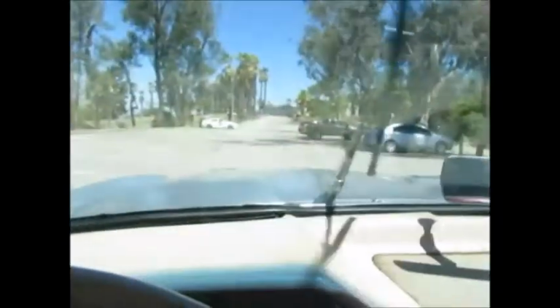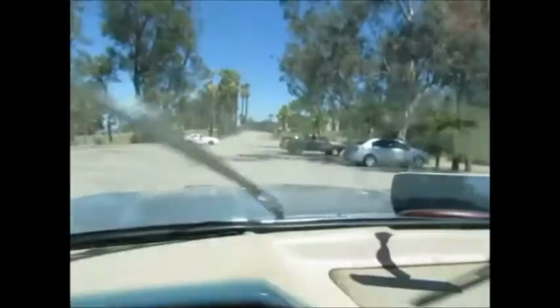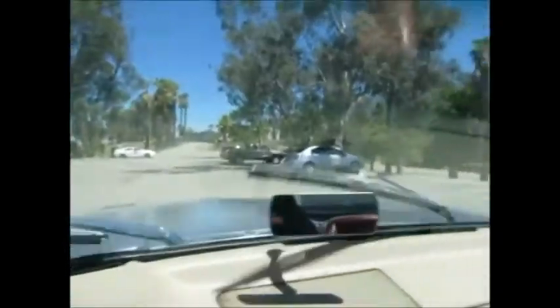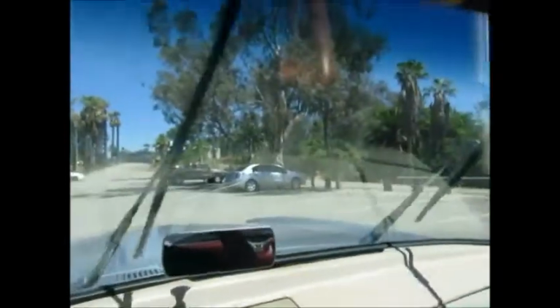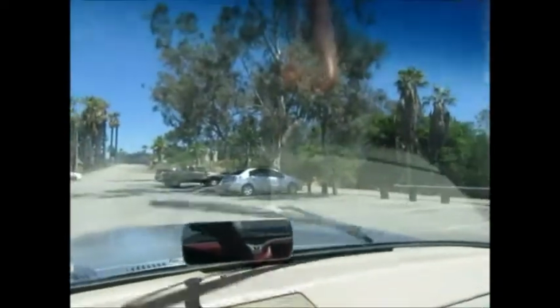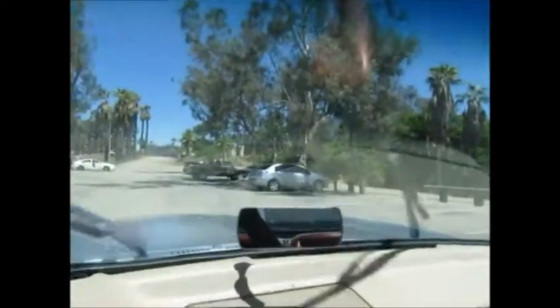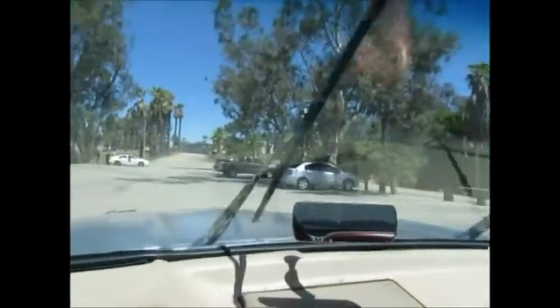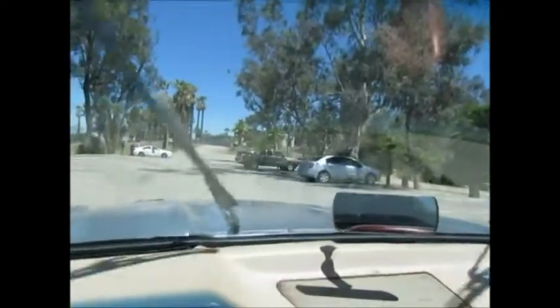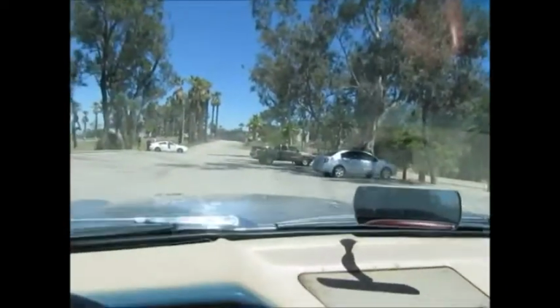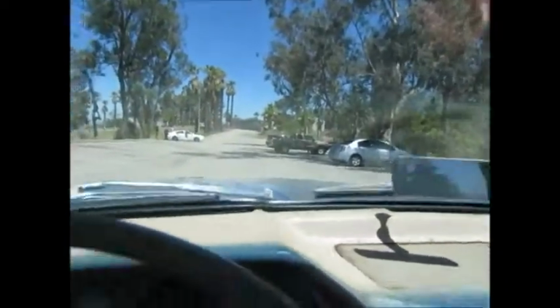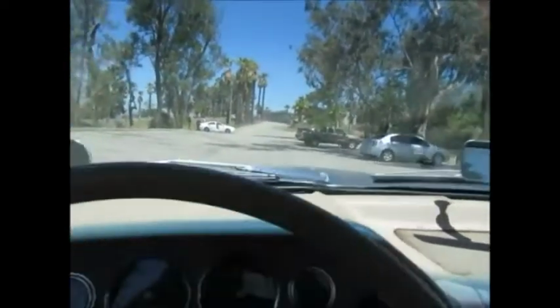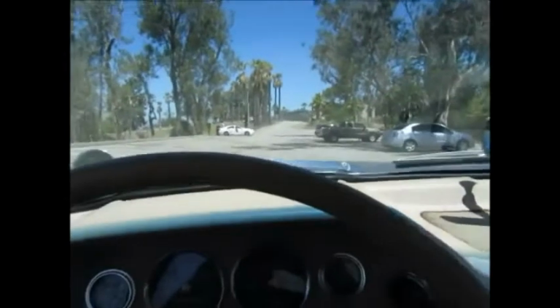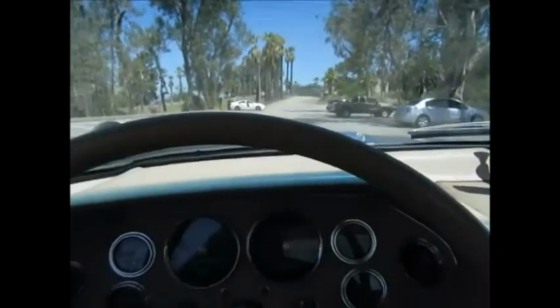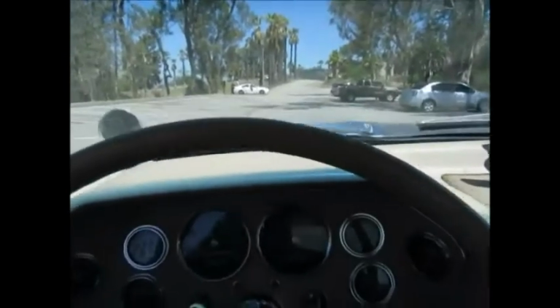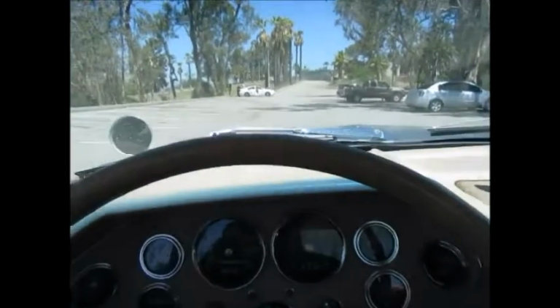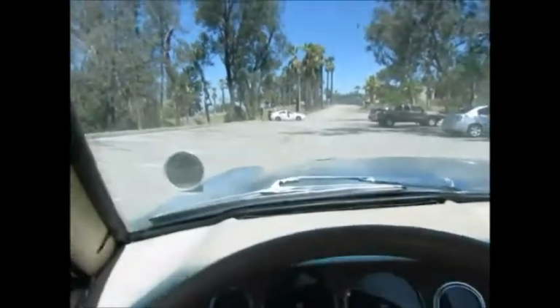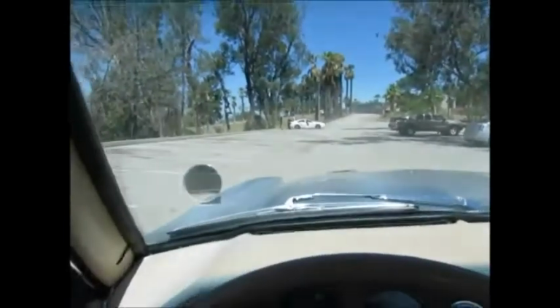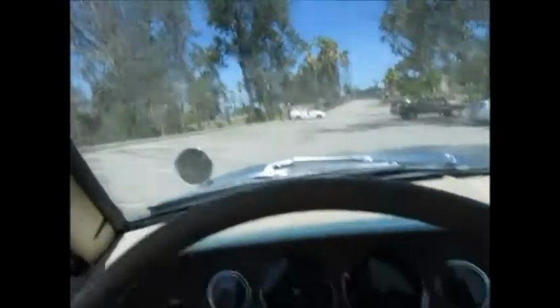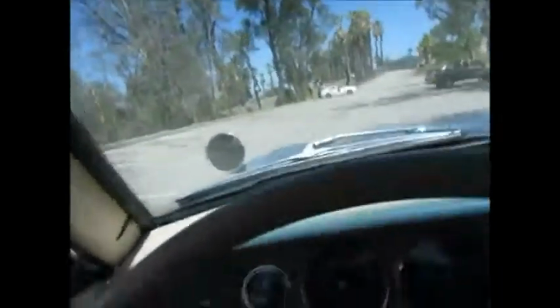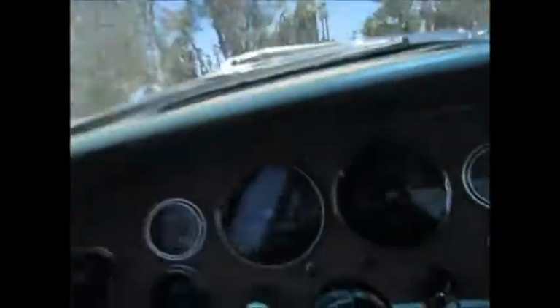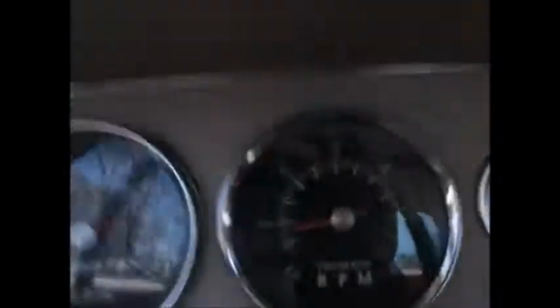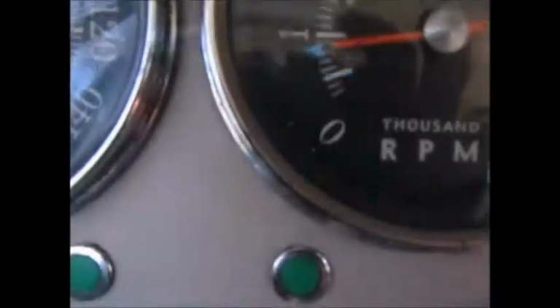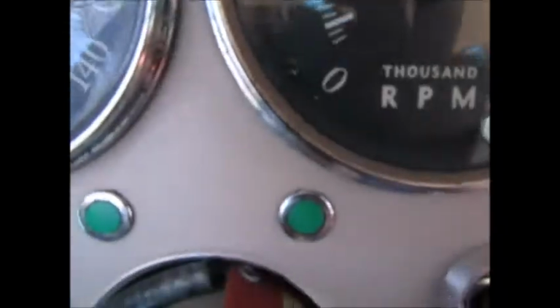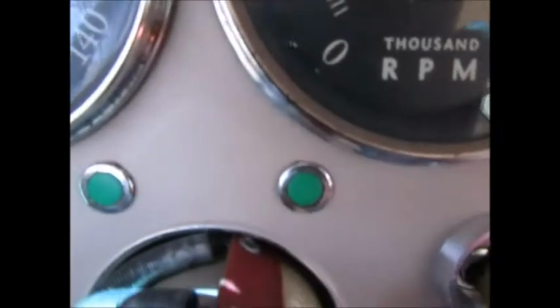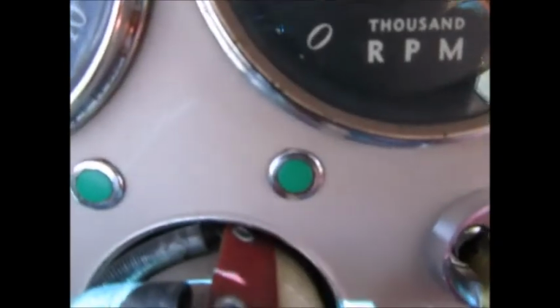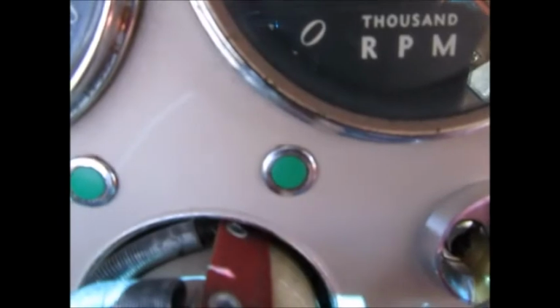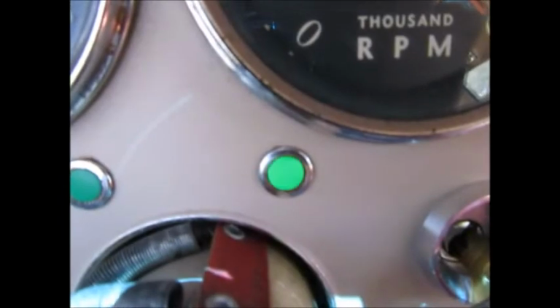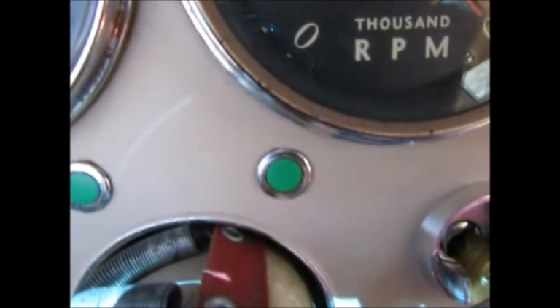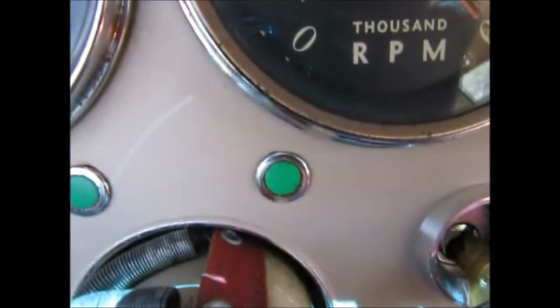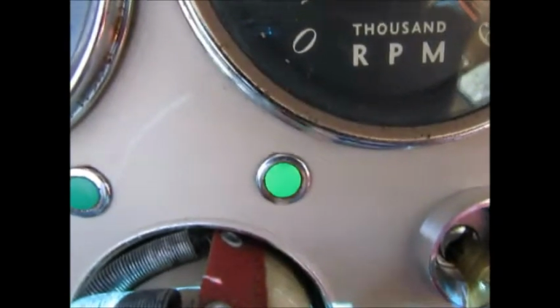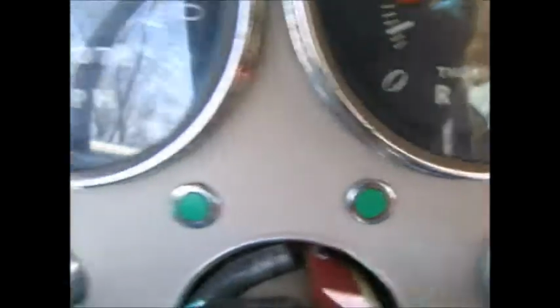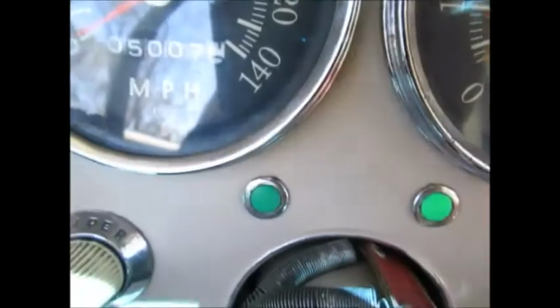Wipers are working, and the horn works too. Let's see if we can get the turn signals — yep, there they are.